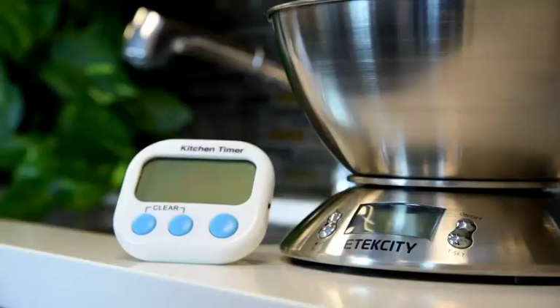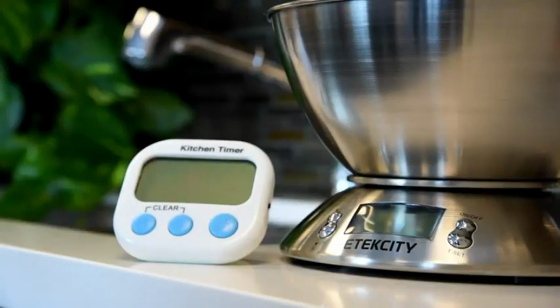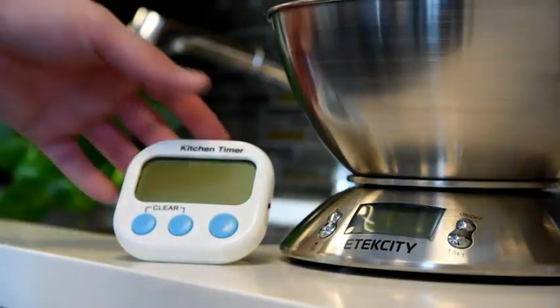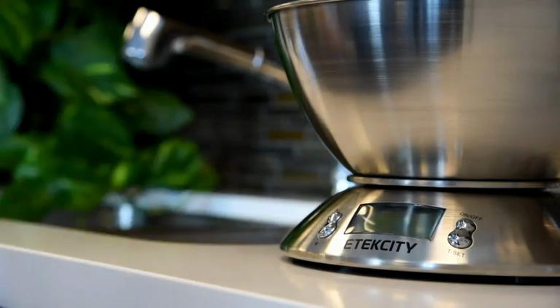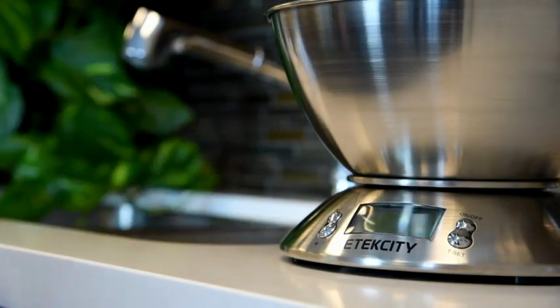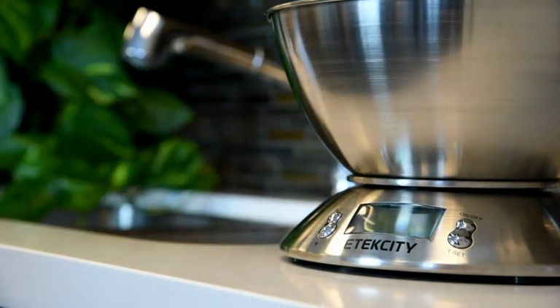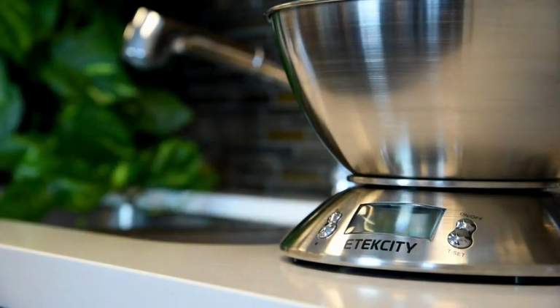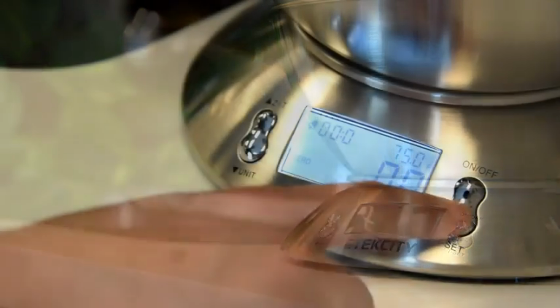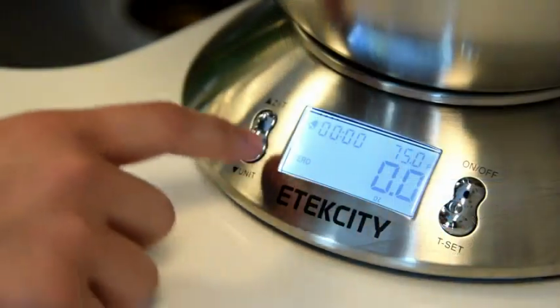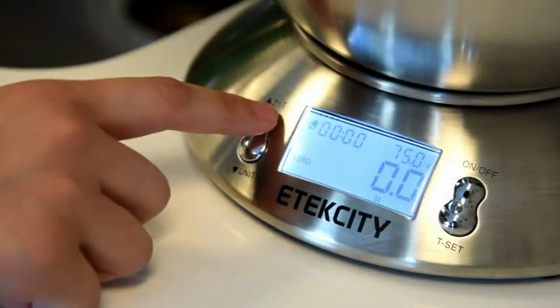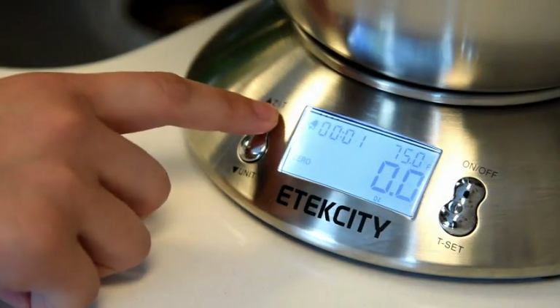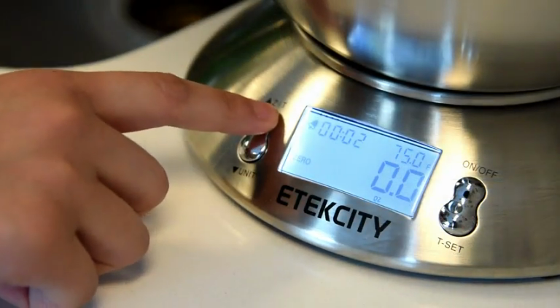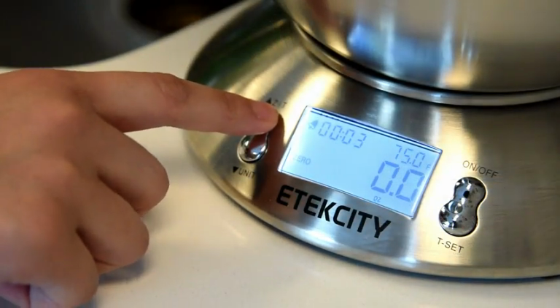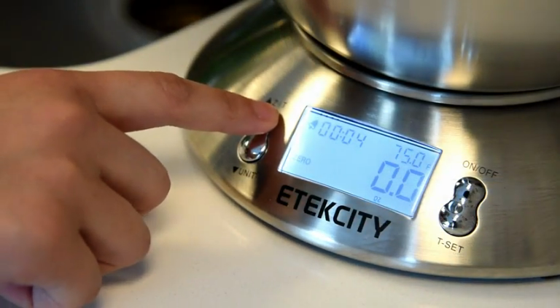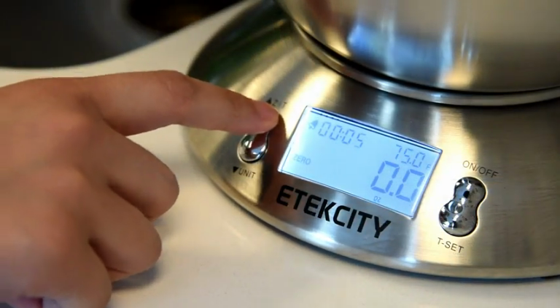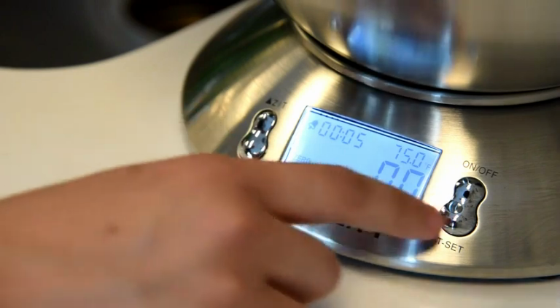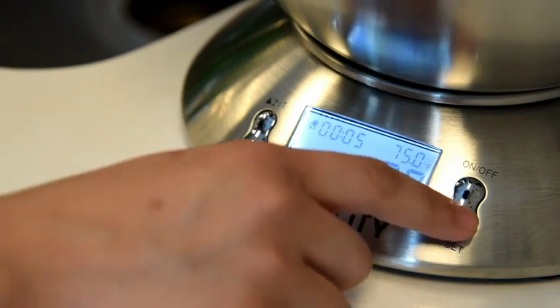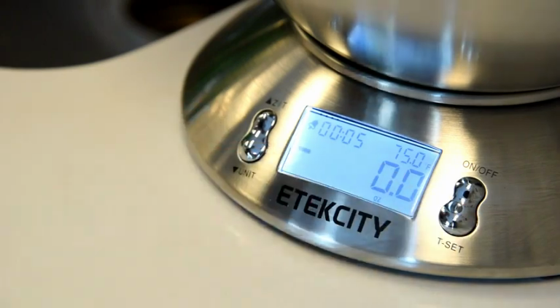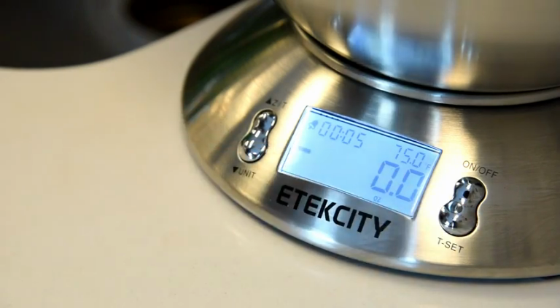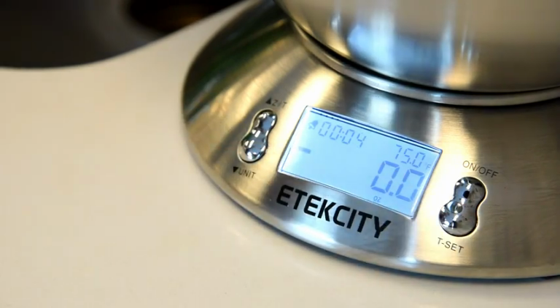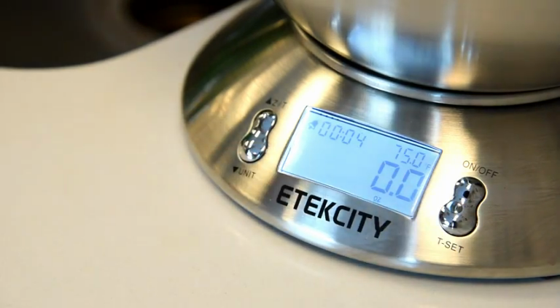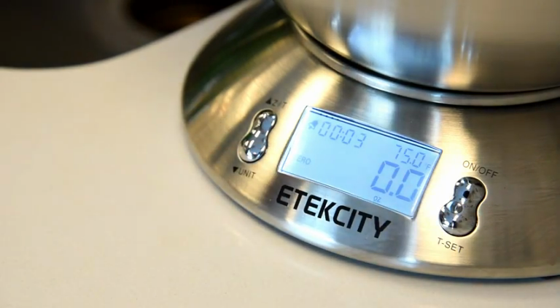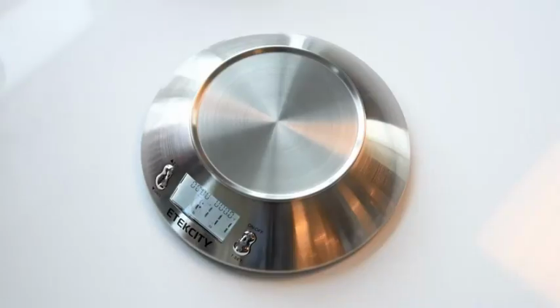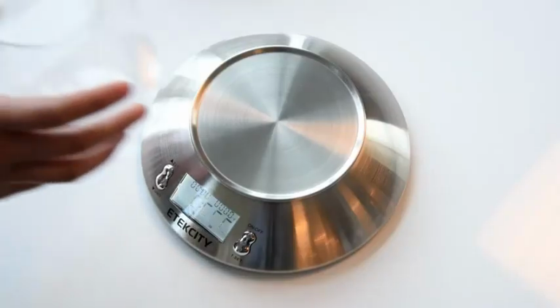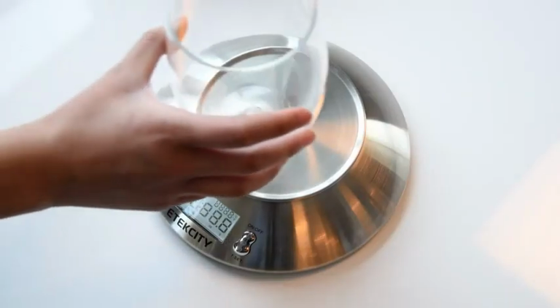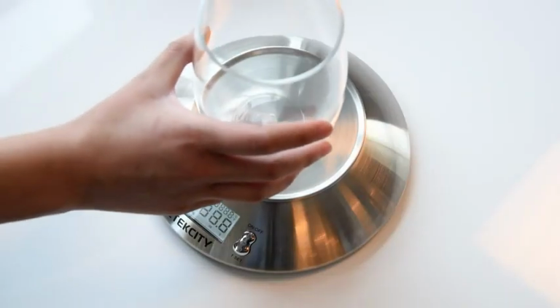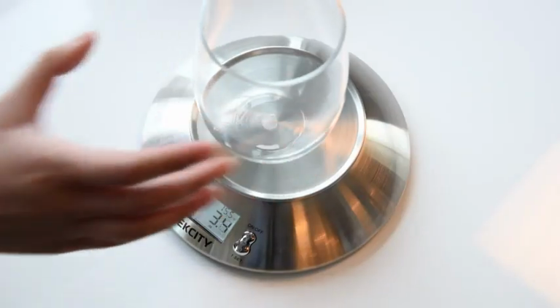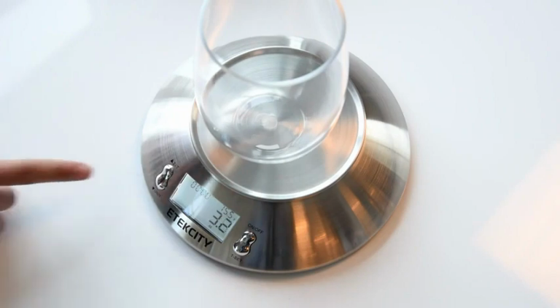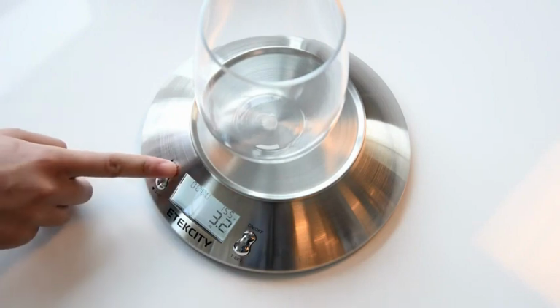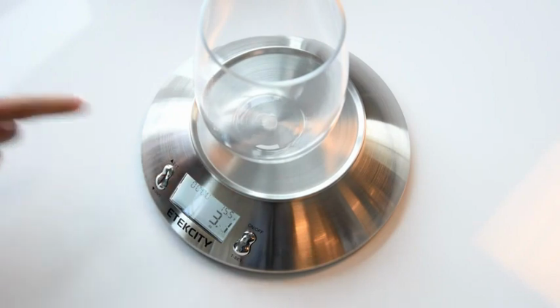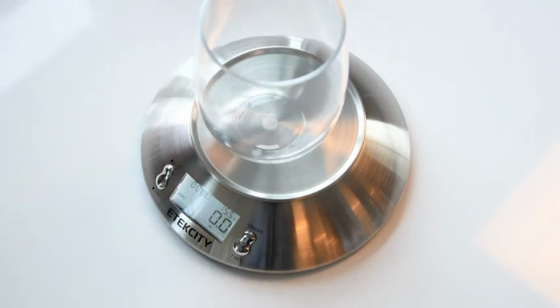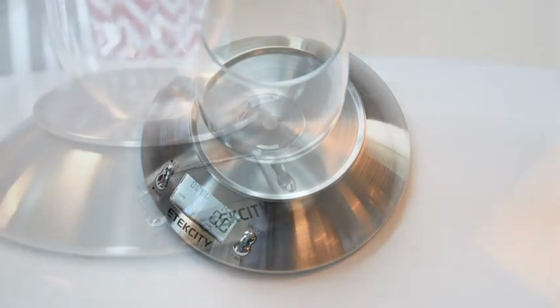Minimize the clutter on your kitchen countertop with the featured built-in timer. The scale will keep time for as long as 99 minutes for your cooking convenience. The scale also features an auto-tear function for easy liquid and ingredient measurement.